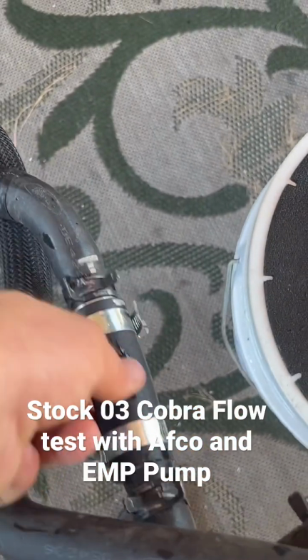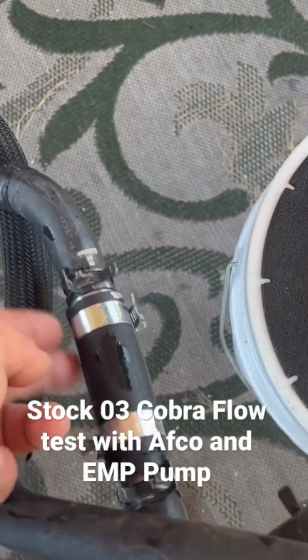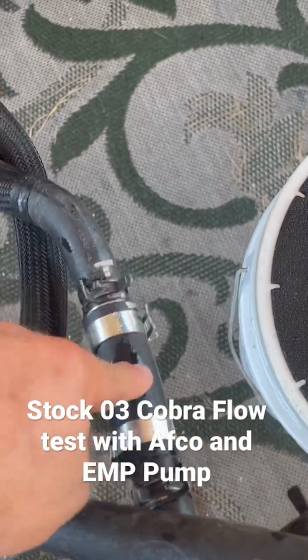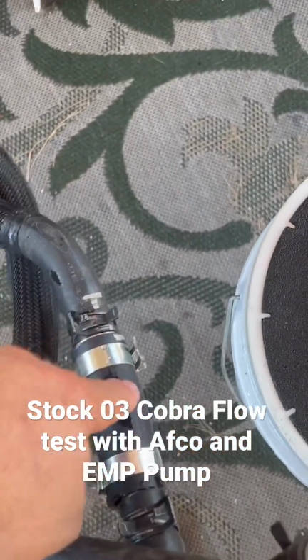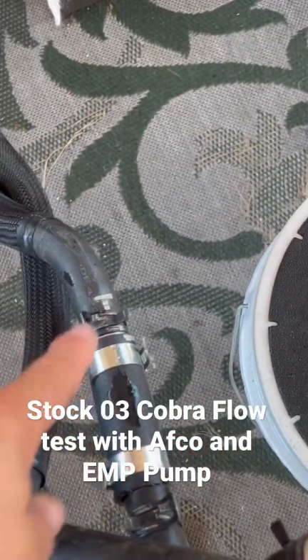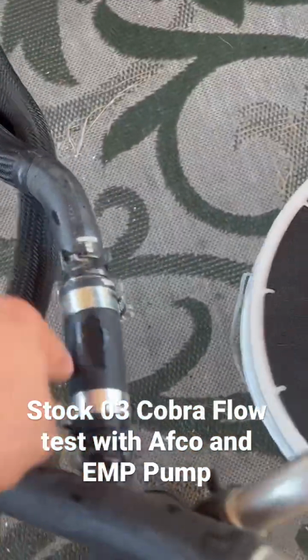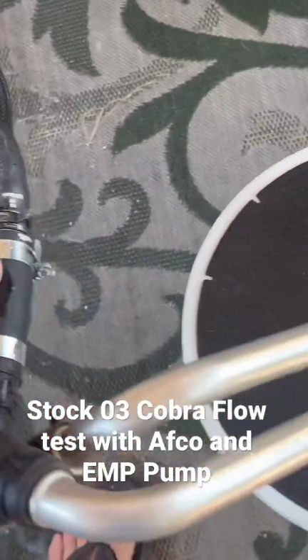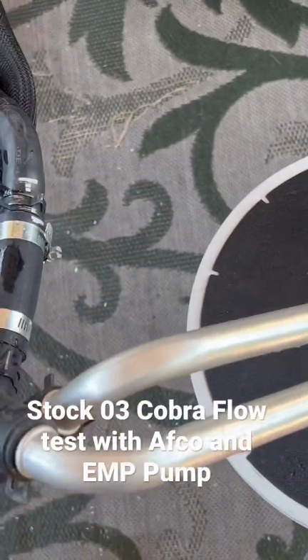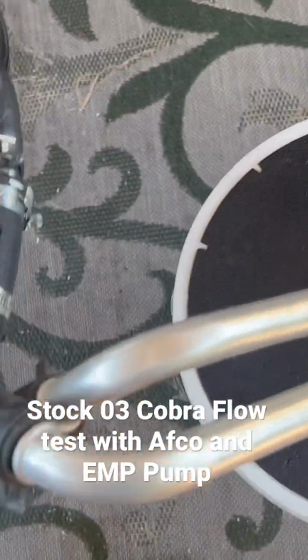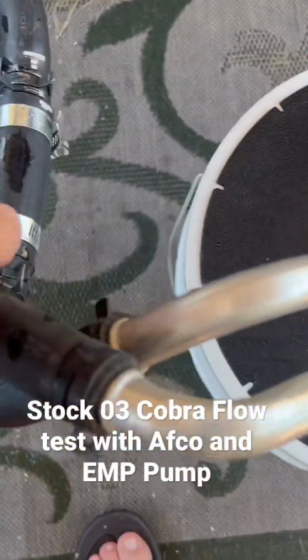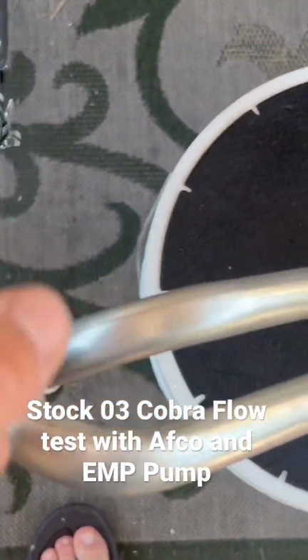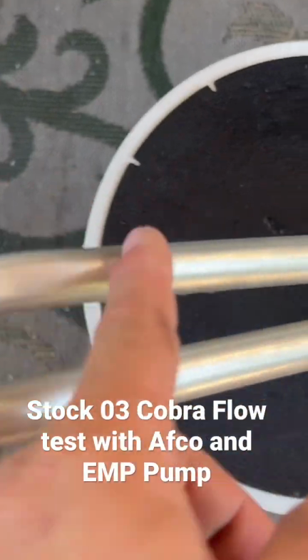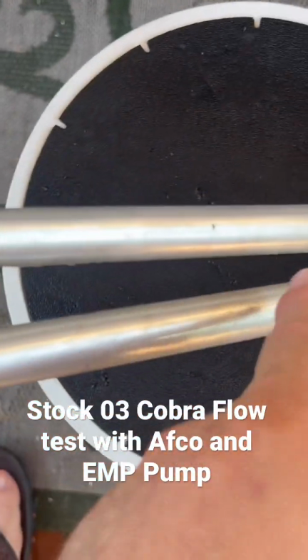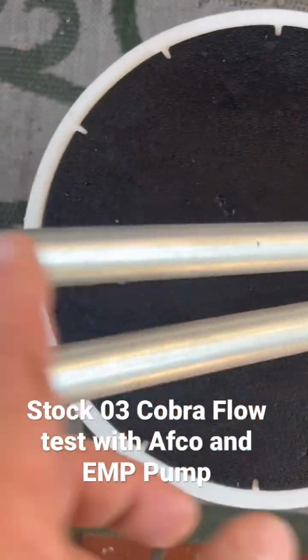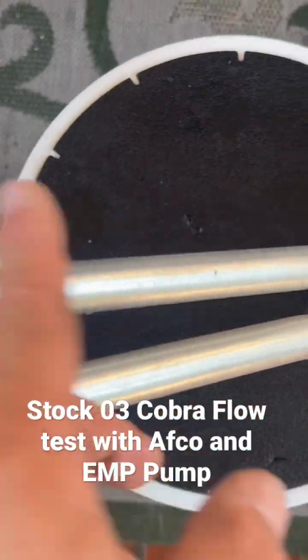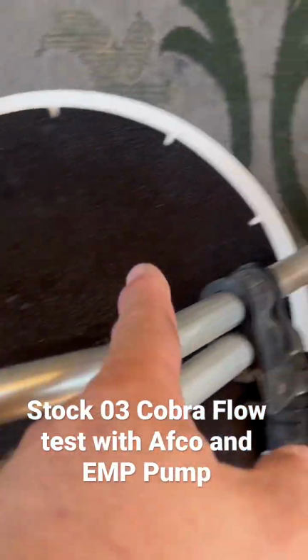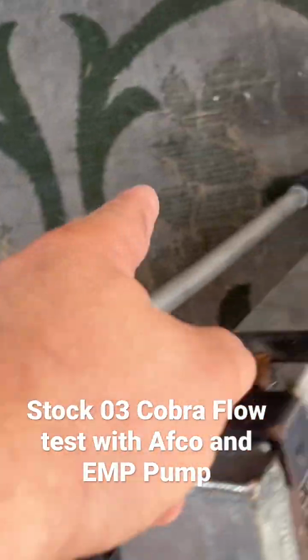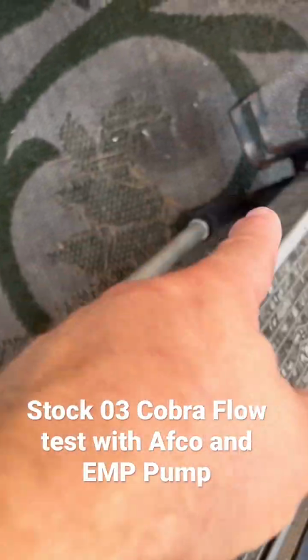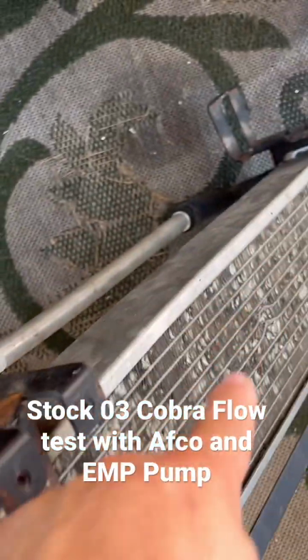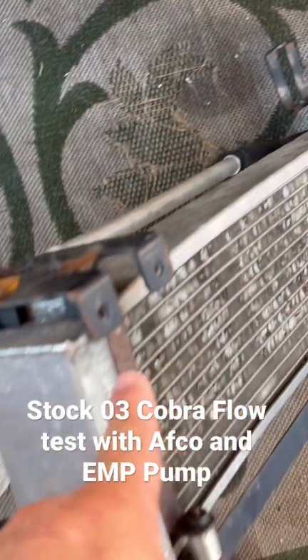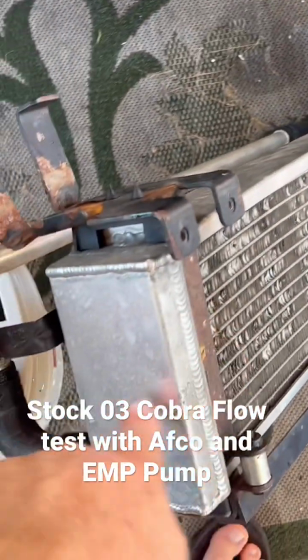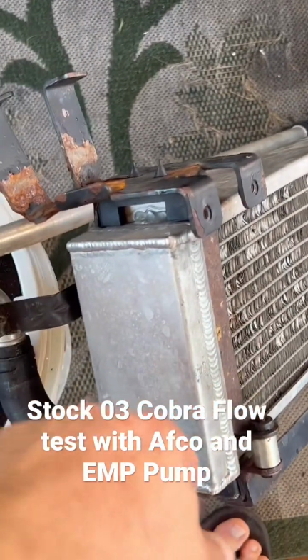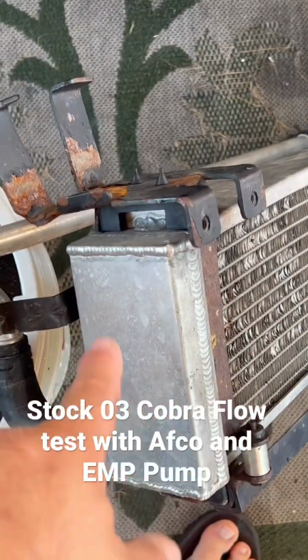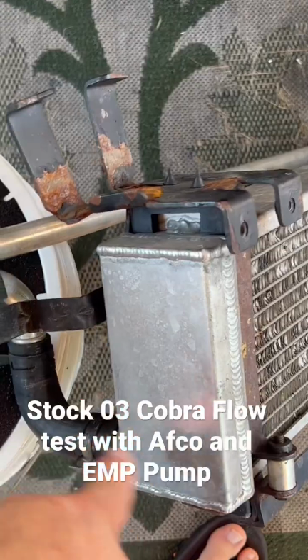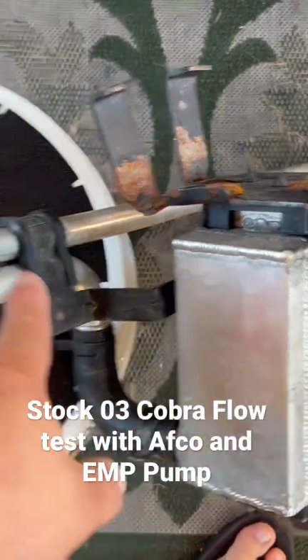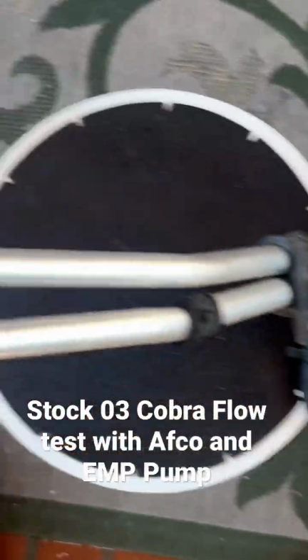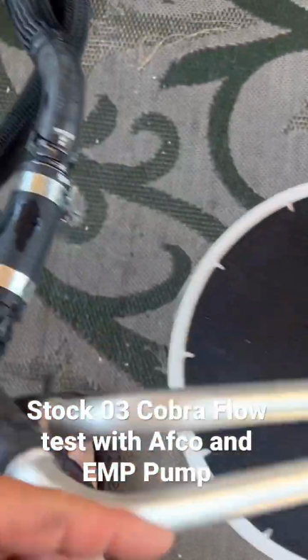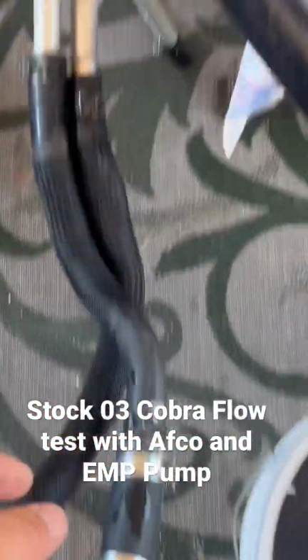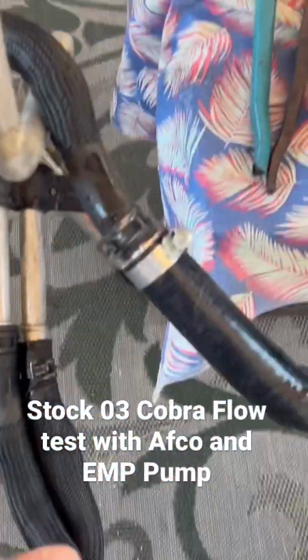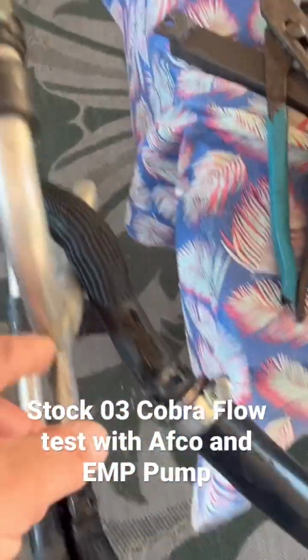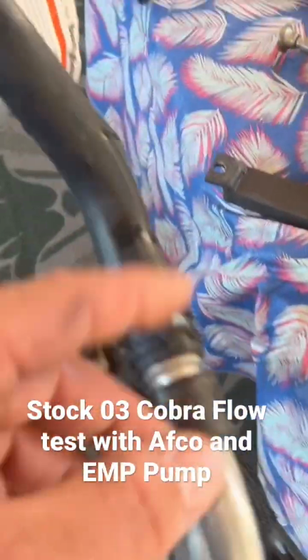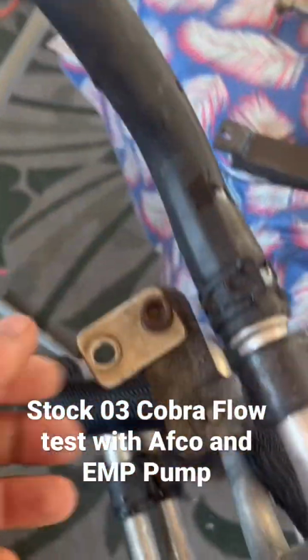I just replaced it with the hose actually supplied by Department of Boost for their super single. Factory lines going in, regular single pass AFCO, factory lines coming out.